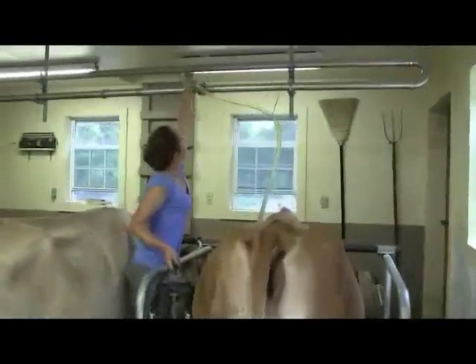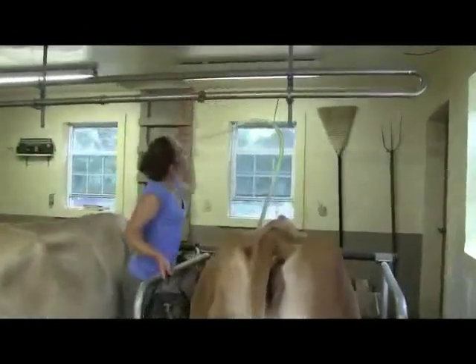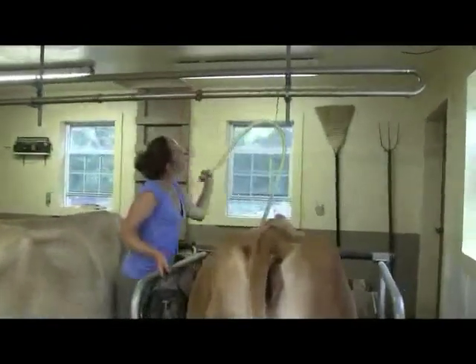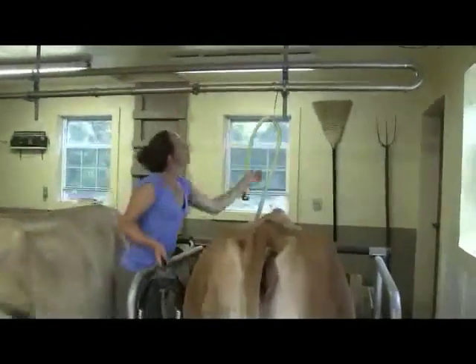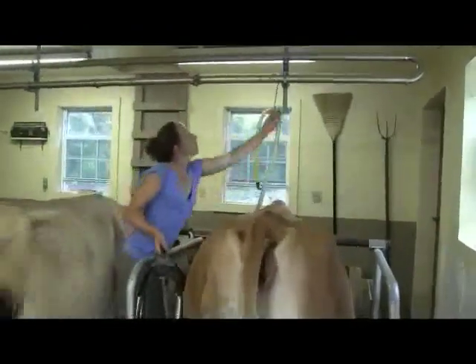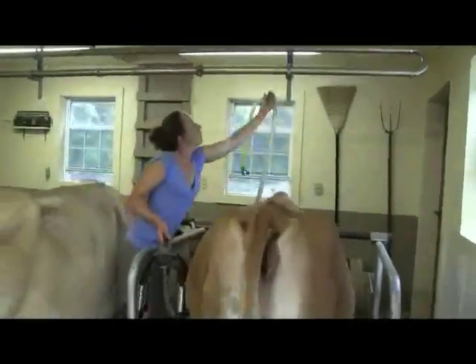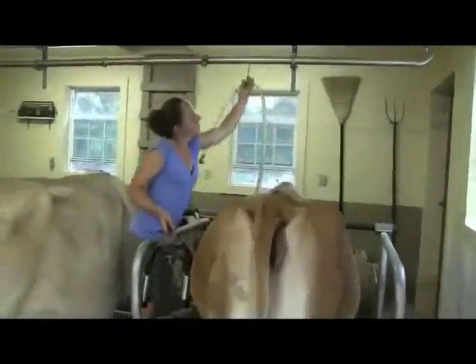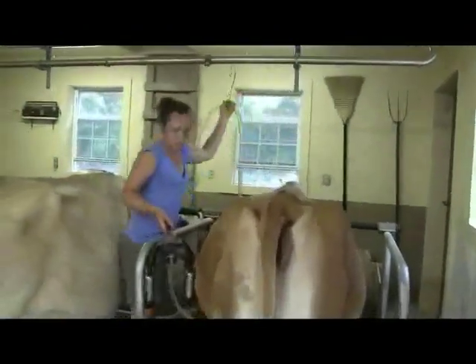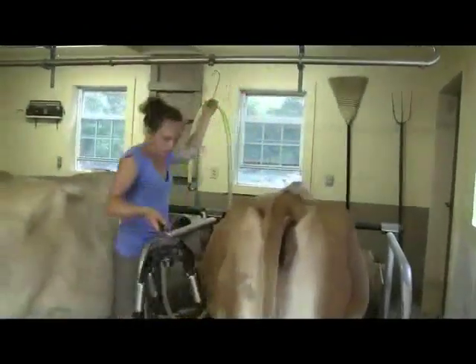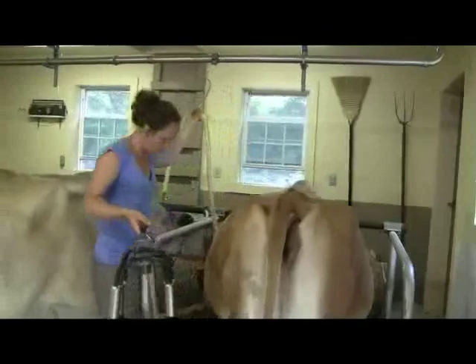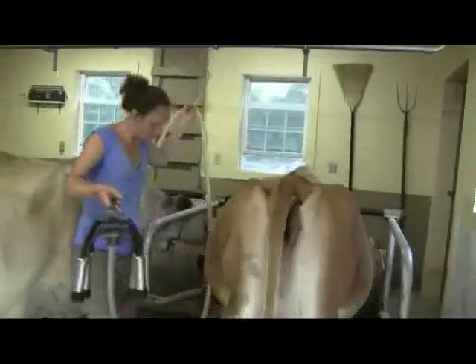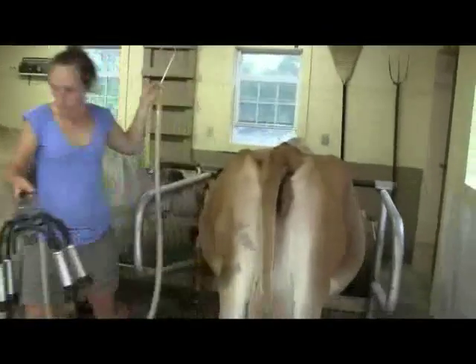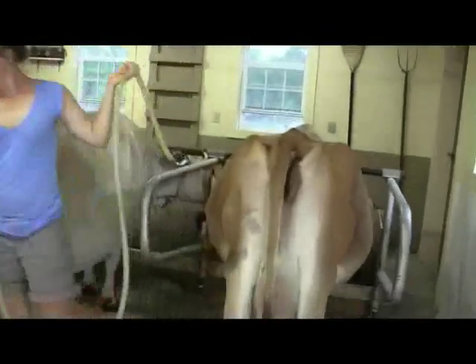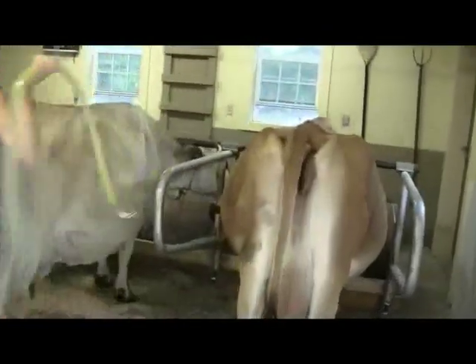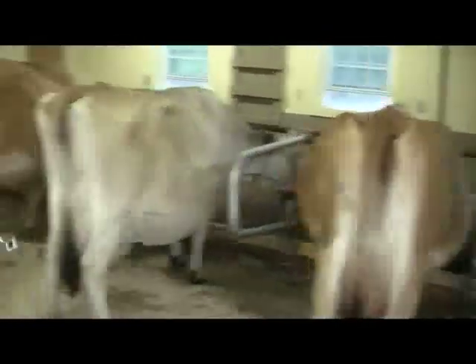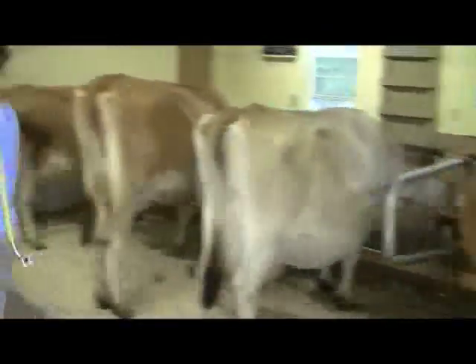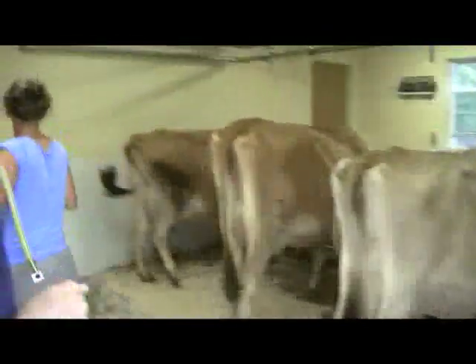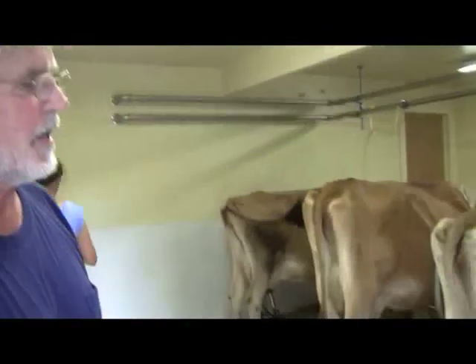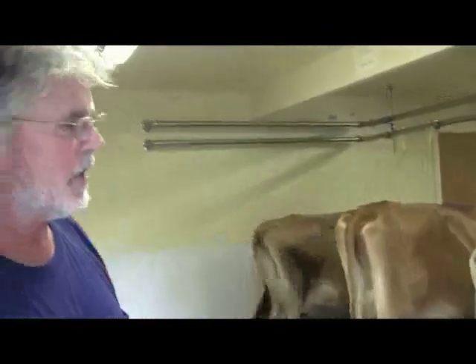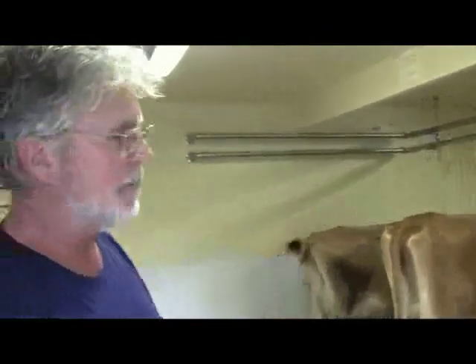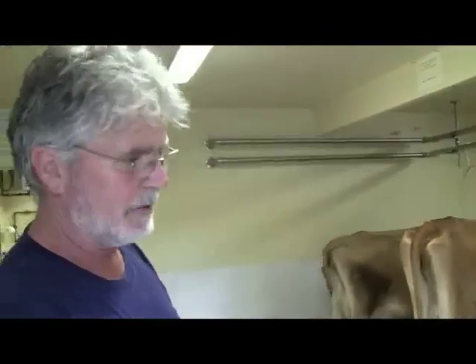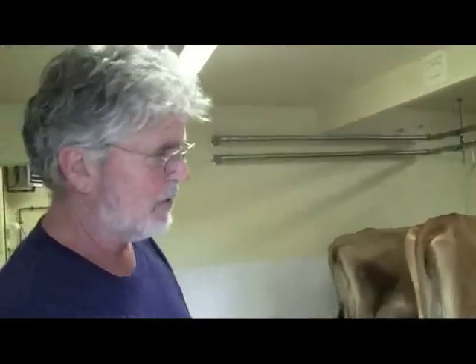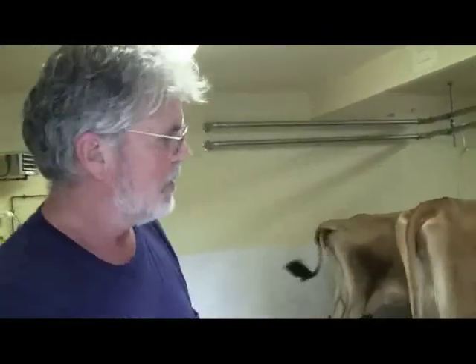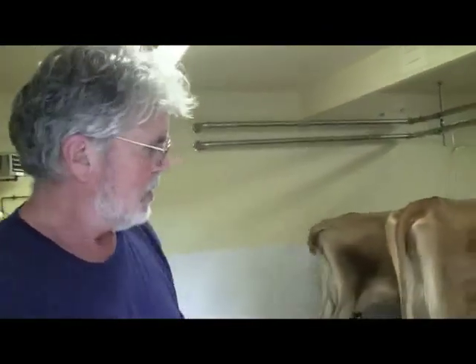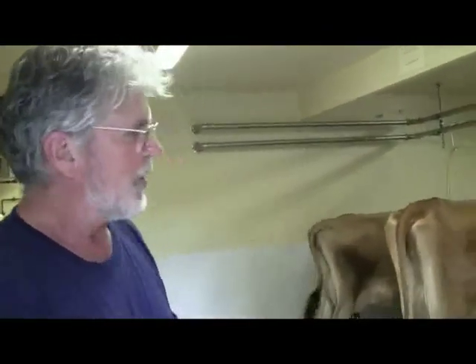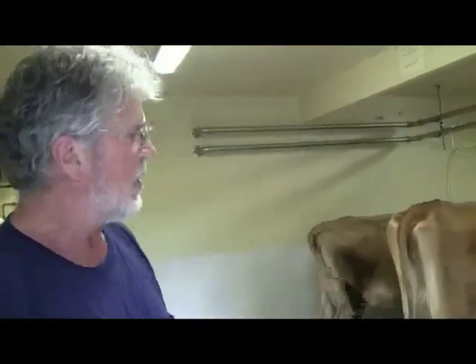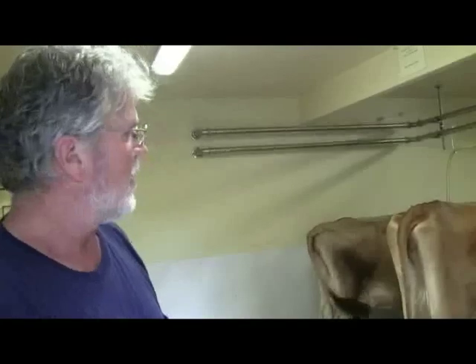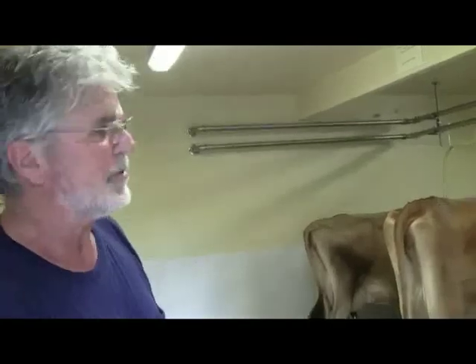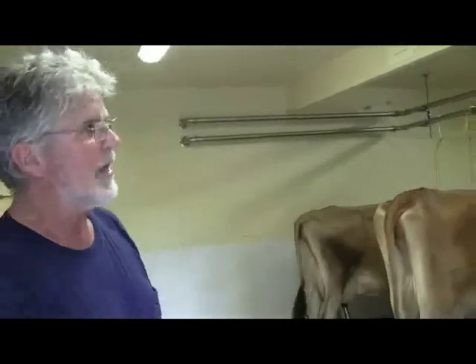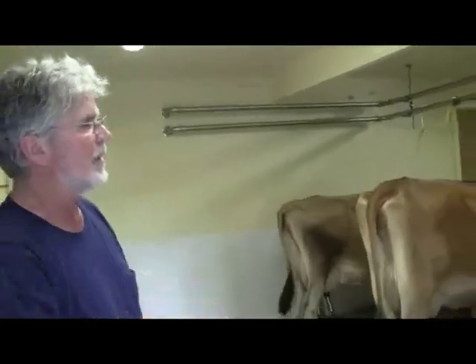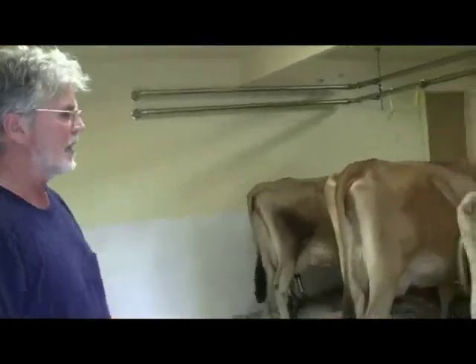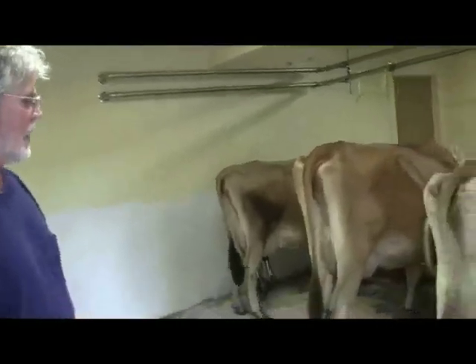What Dorothy was doing there was, when the cow was done milking, she cleared the remaining milk out of the claw by turning the claw upside down and letting it air up.